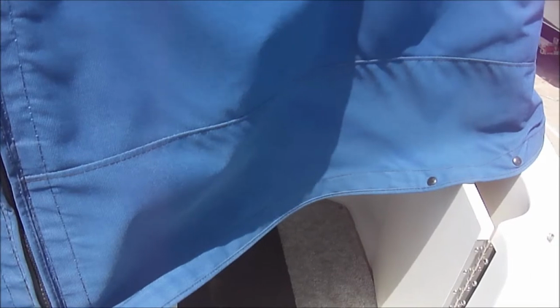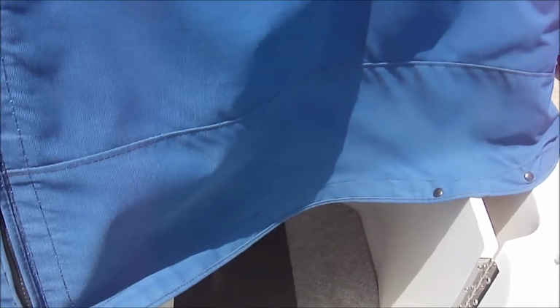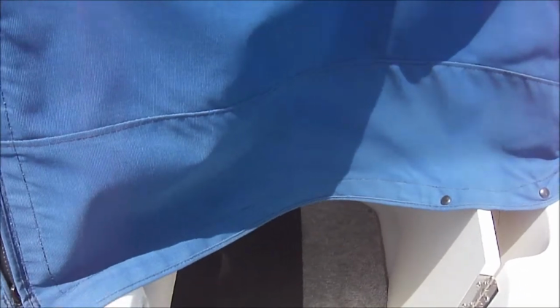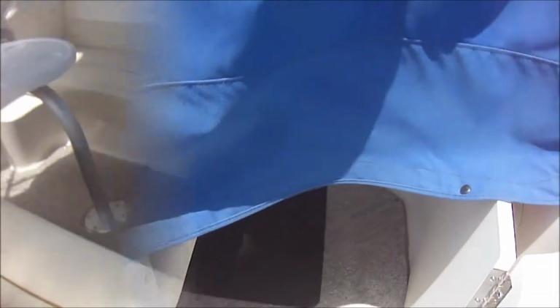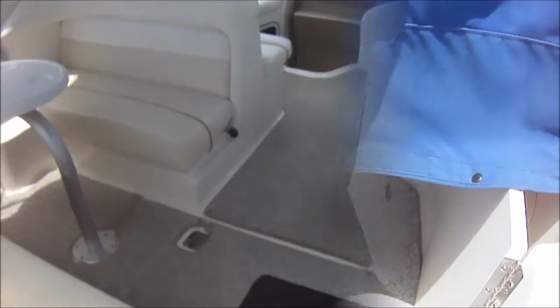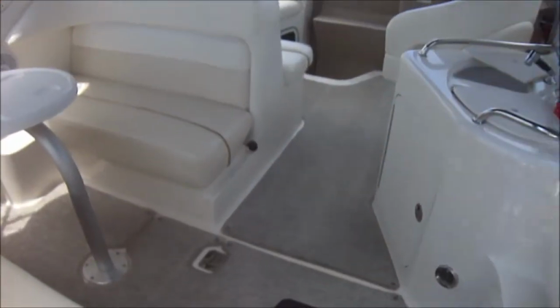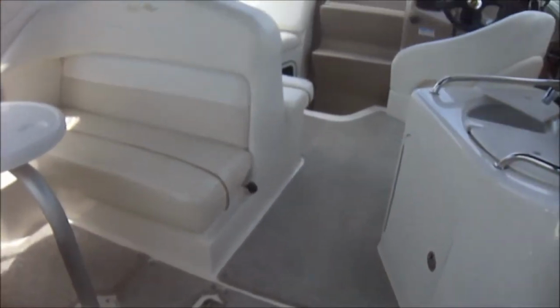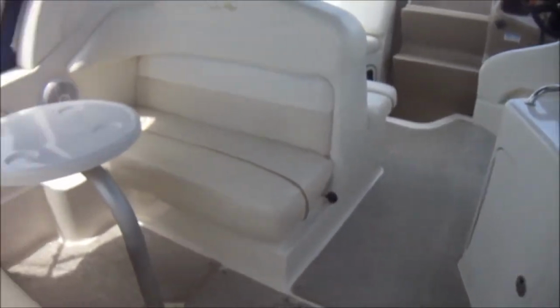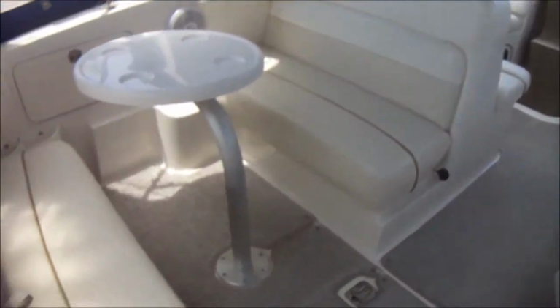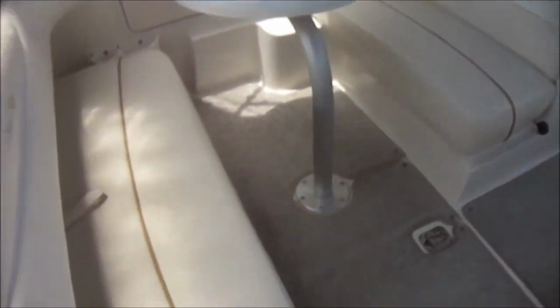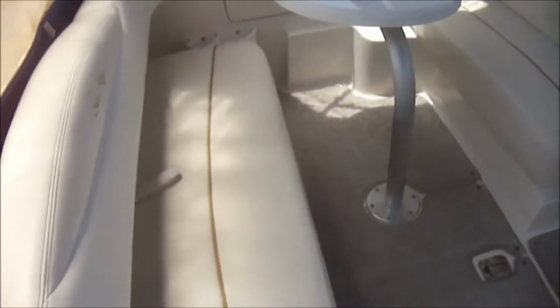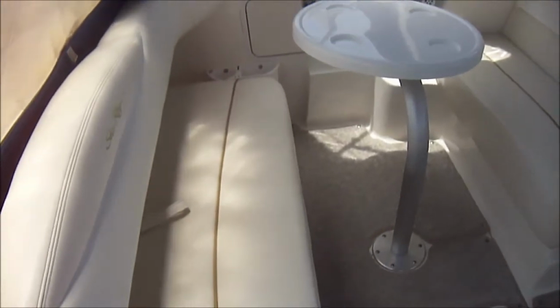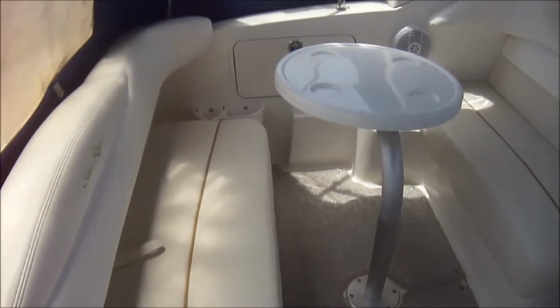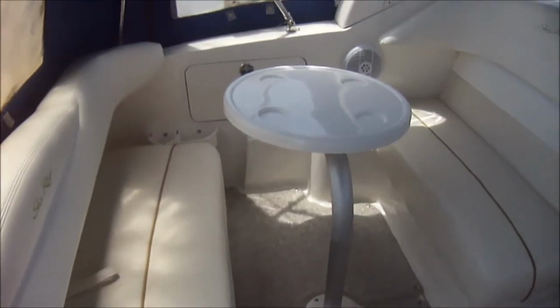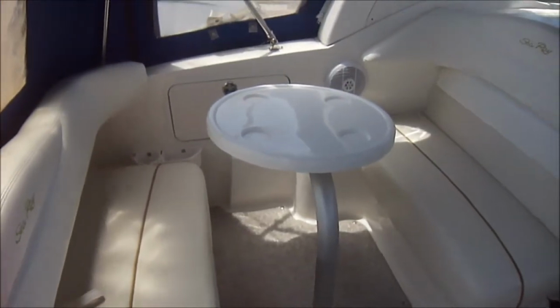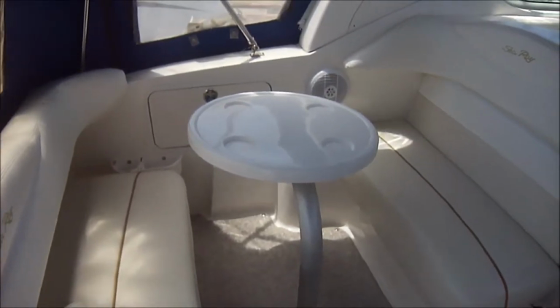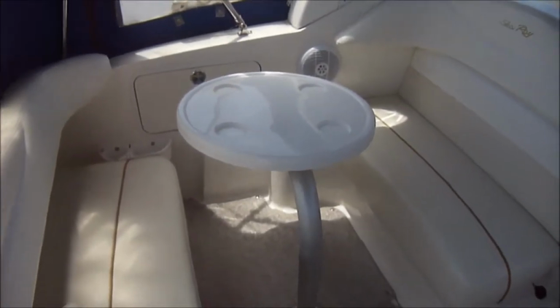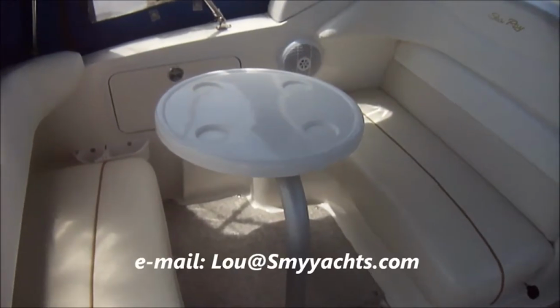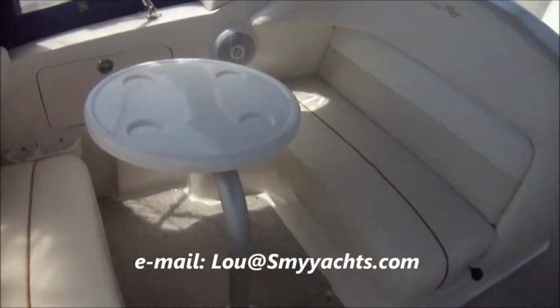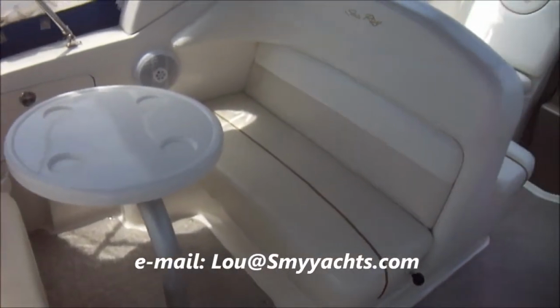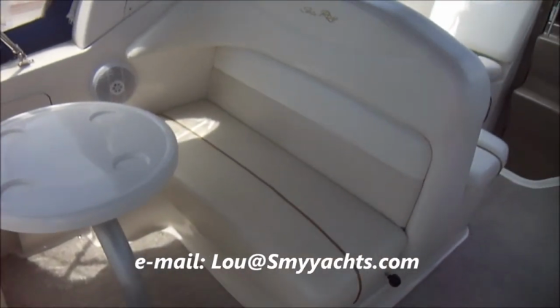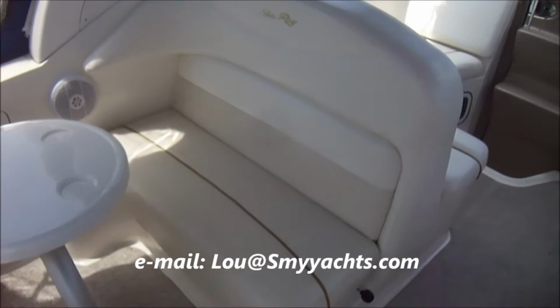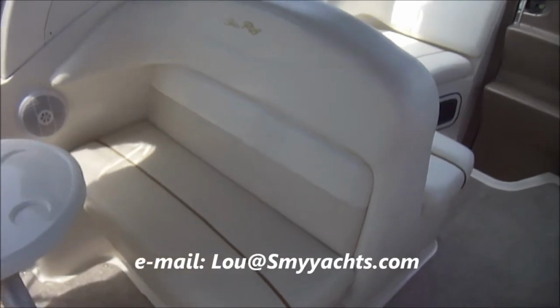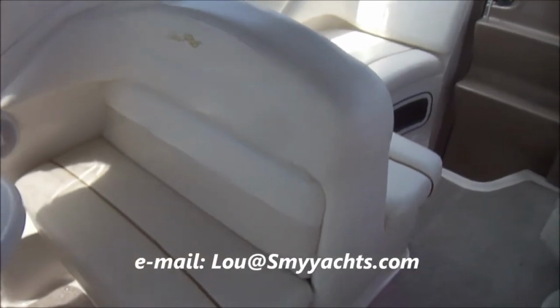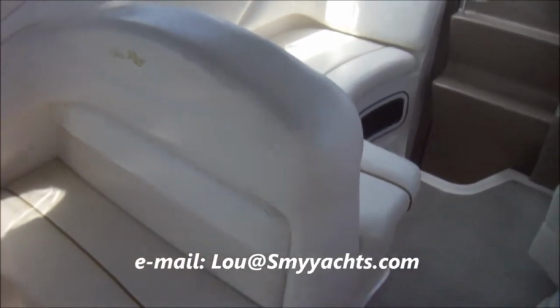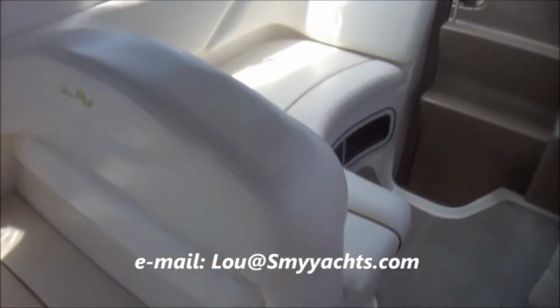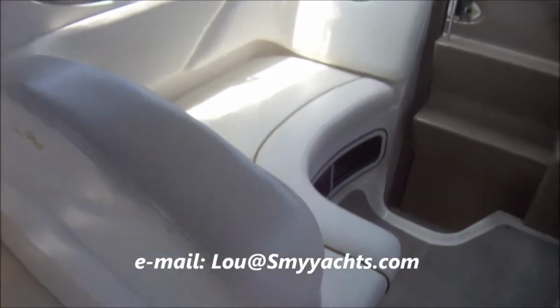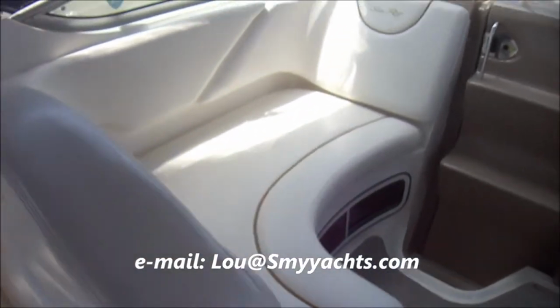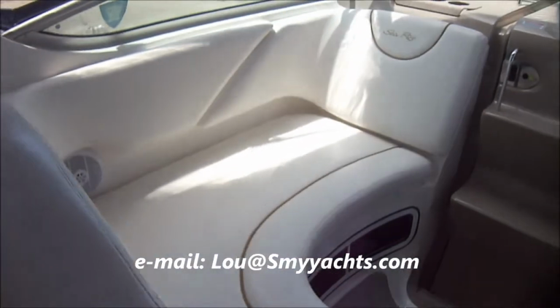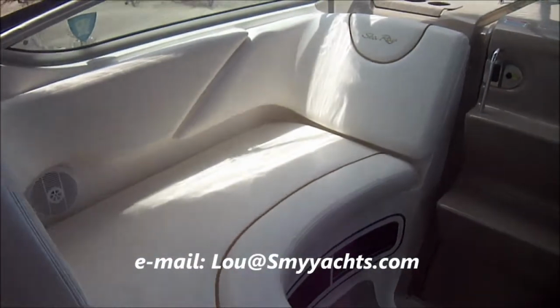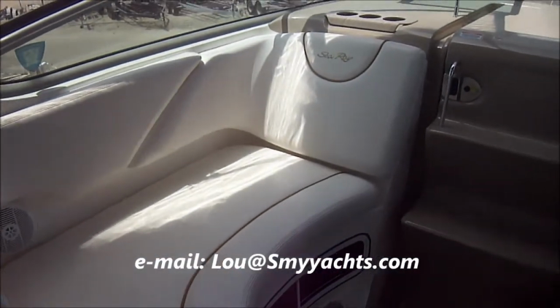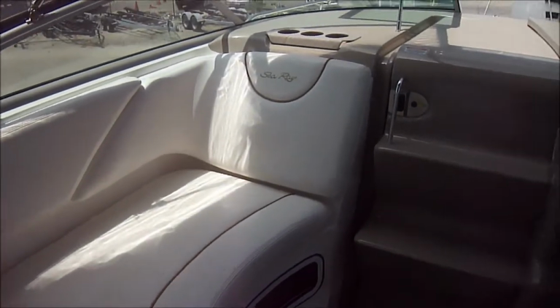Let's go inside. In the cockpit we see we have a transom lounger, removable table, and portside bench seating with also a lounger right there.